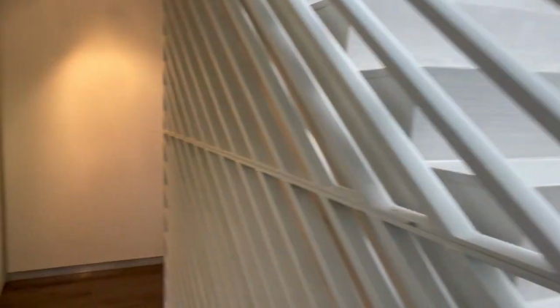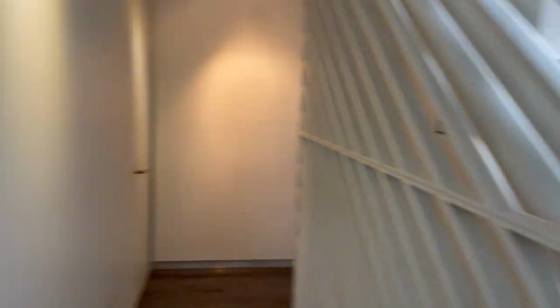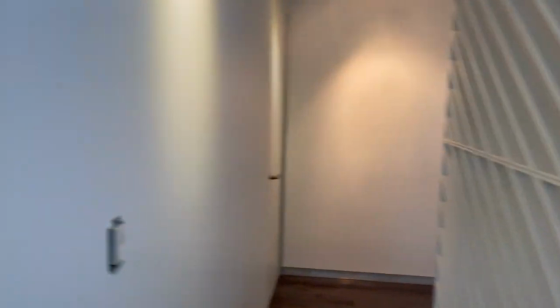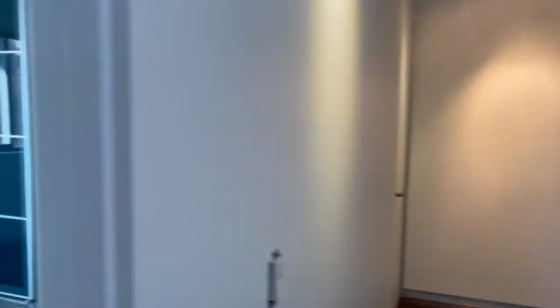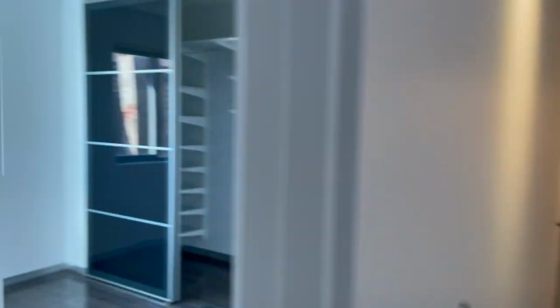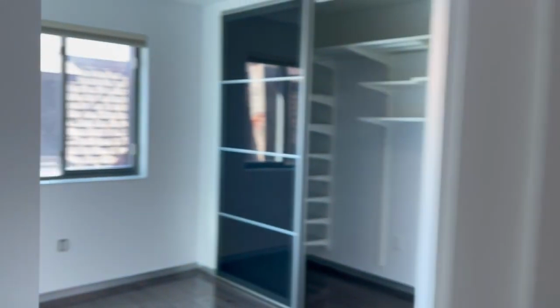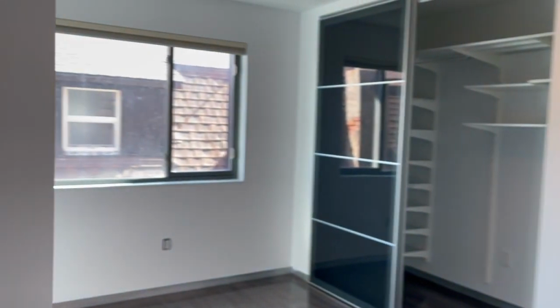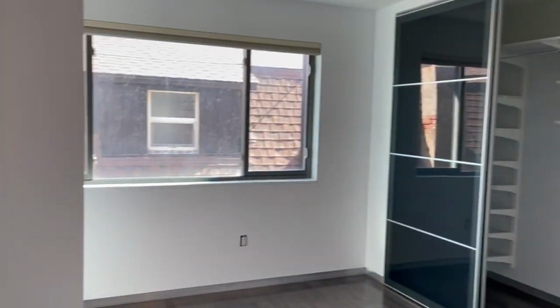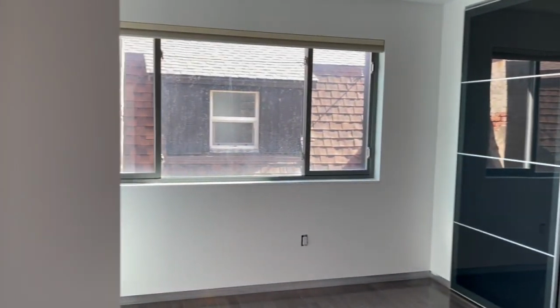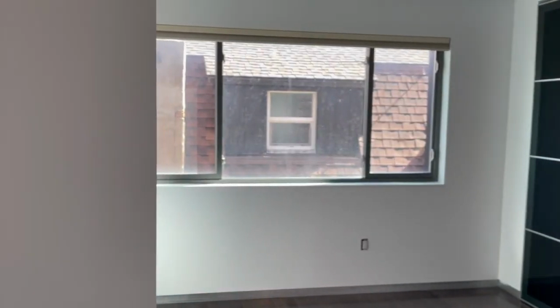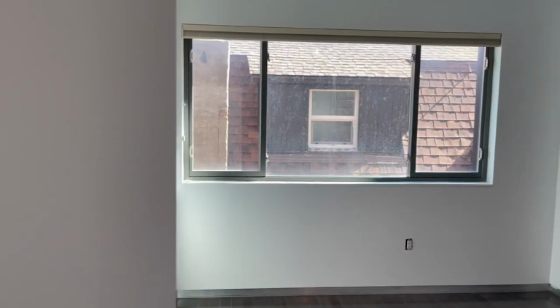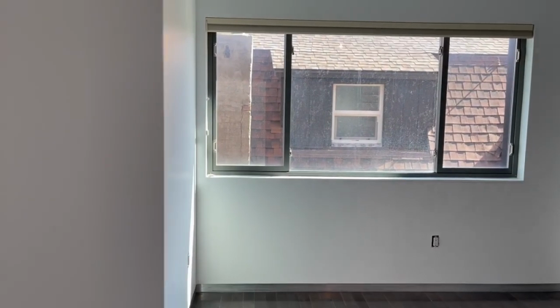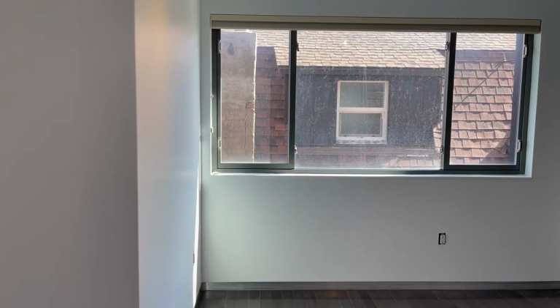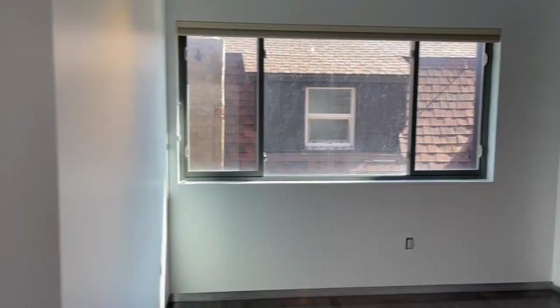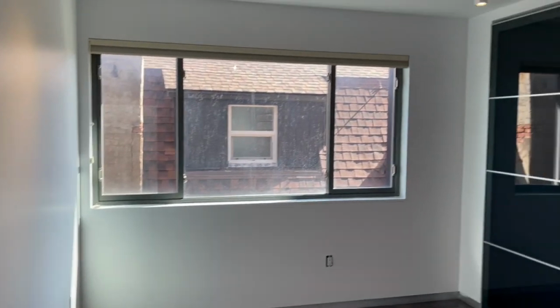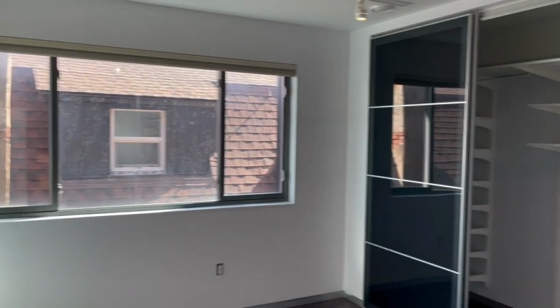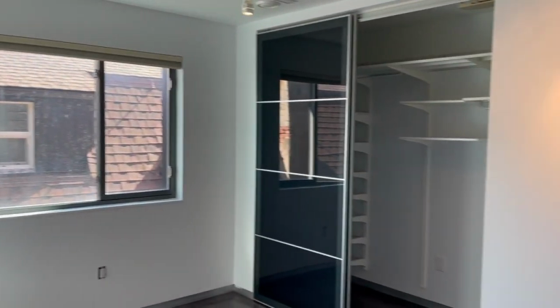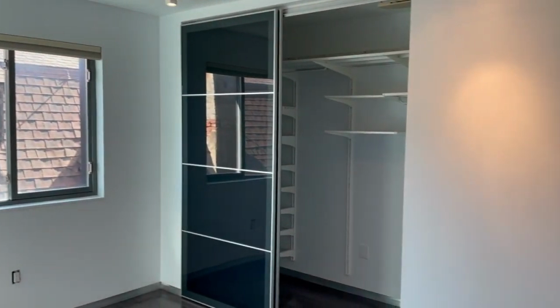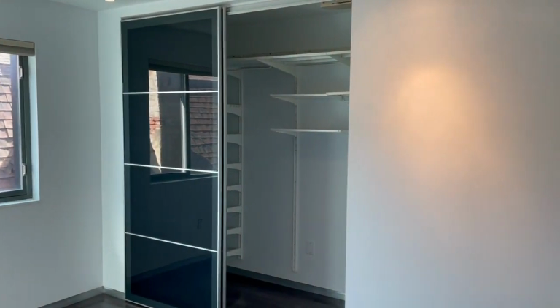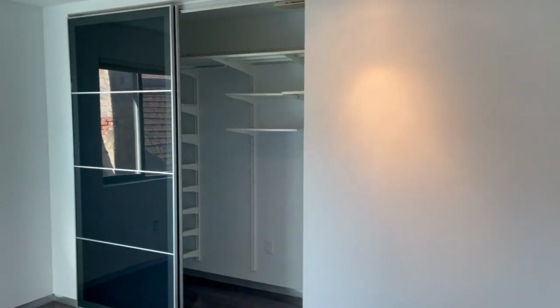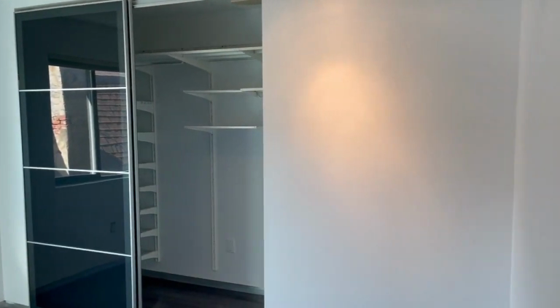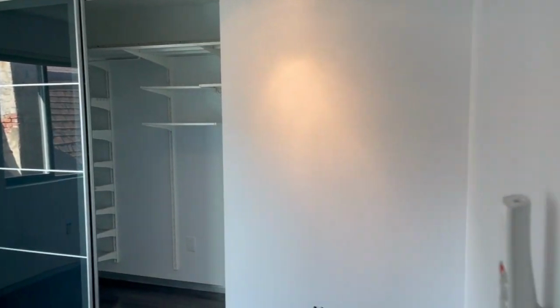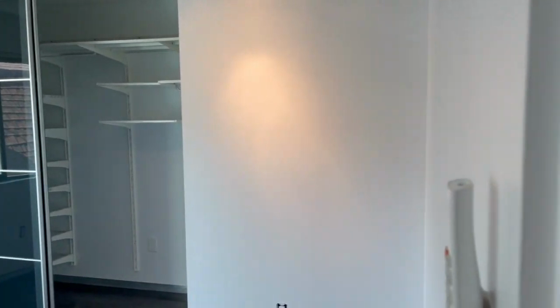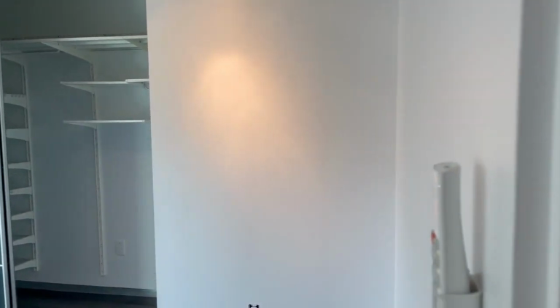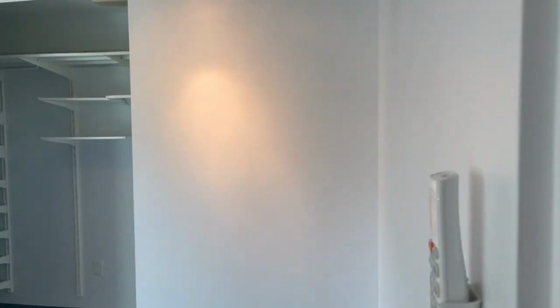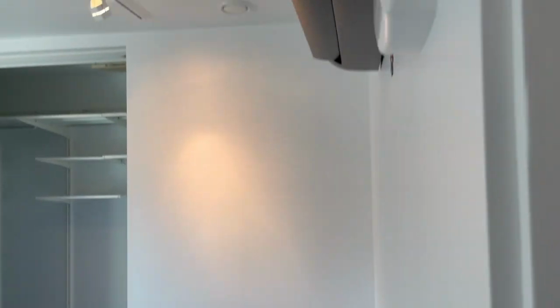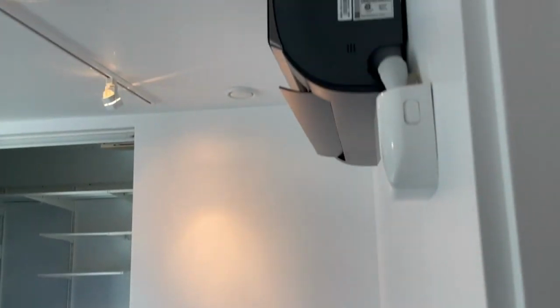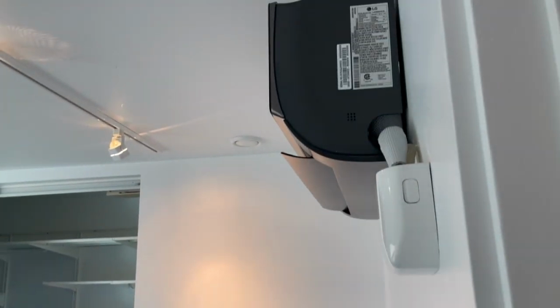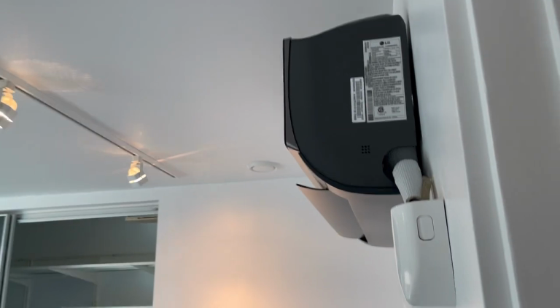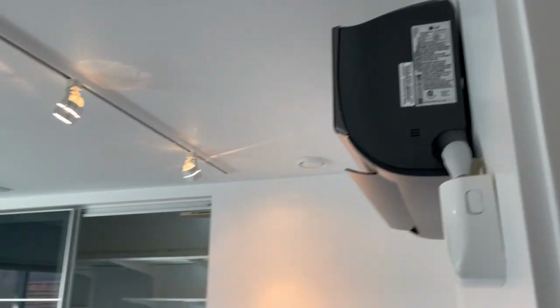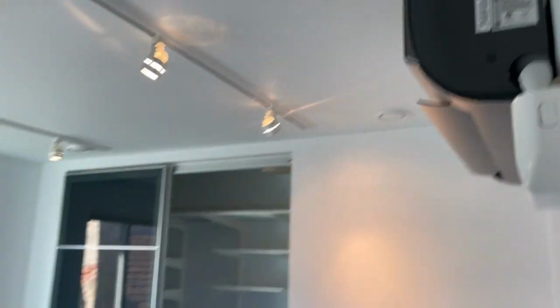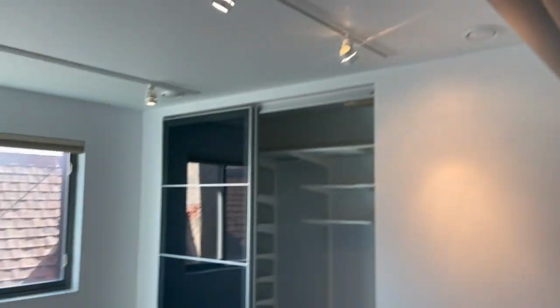Second bedroom right here. Nice big walk-in closet as well, with built-ins. Again, it's got its own heat system.